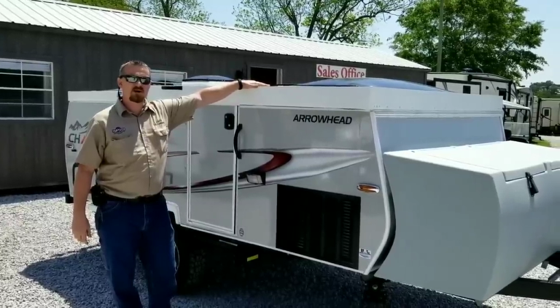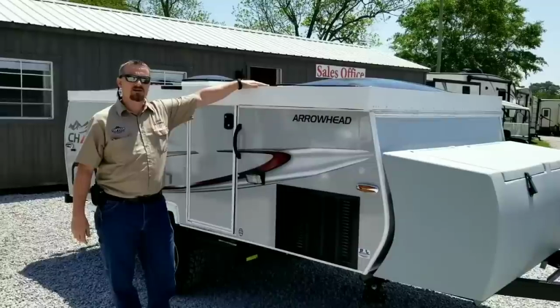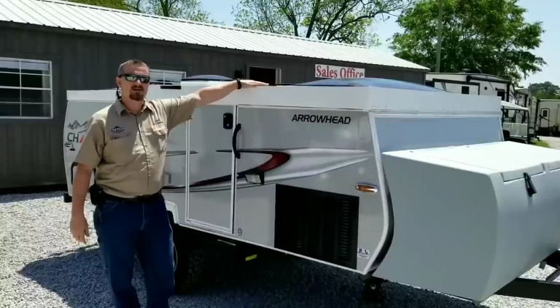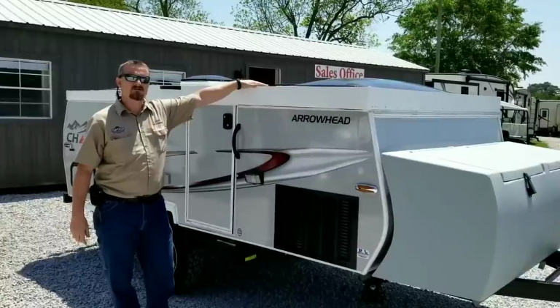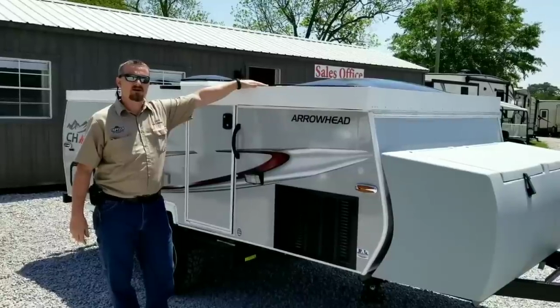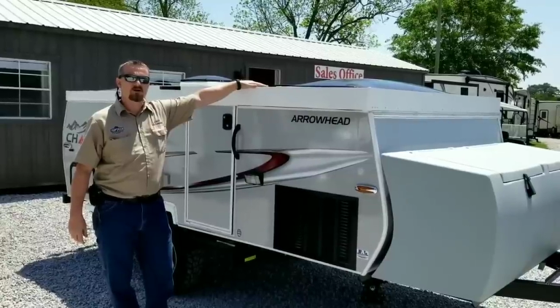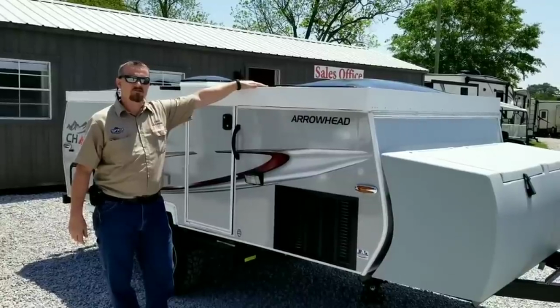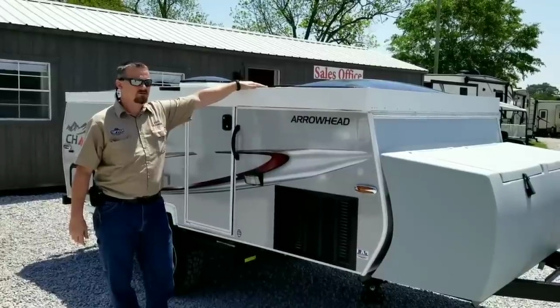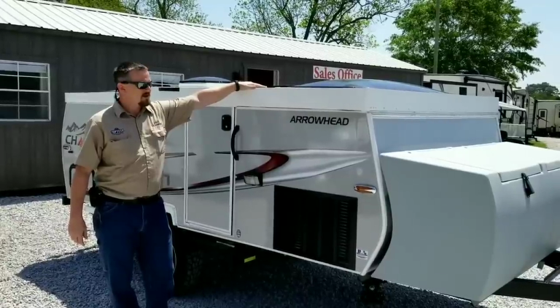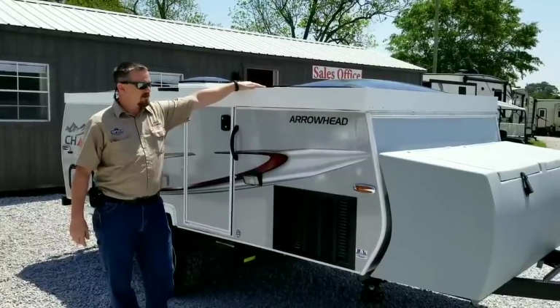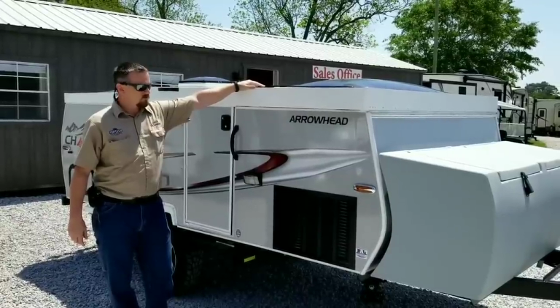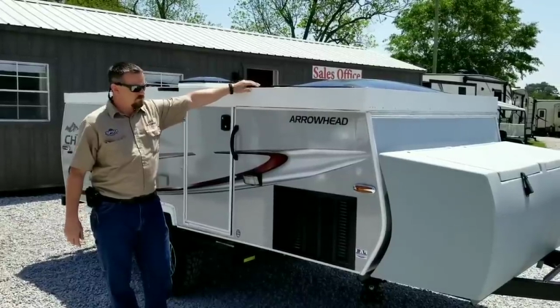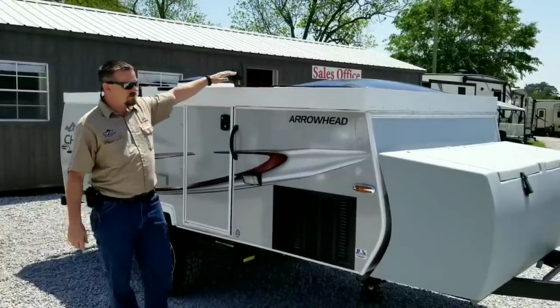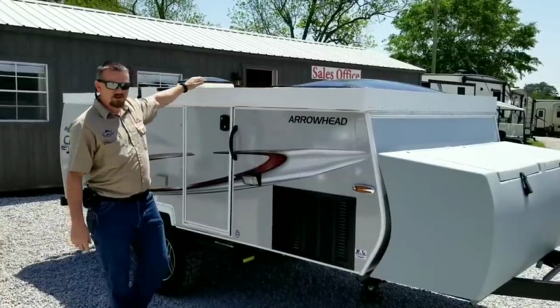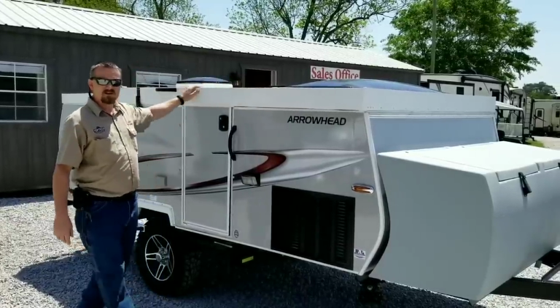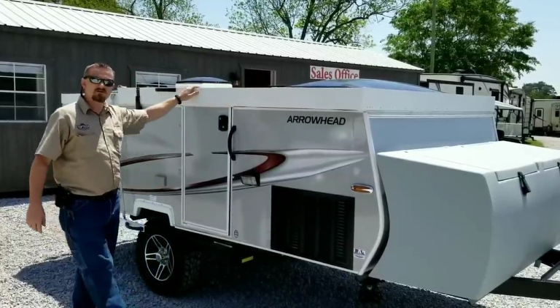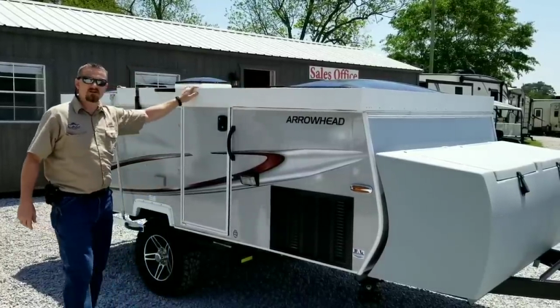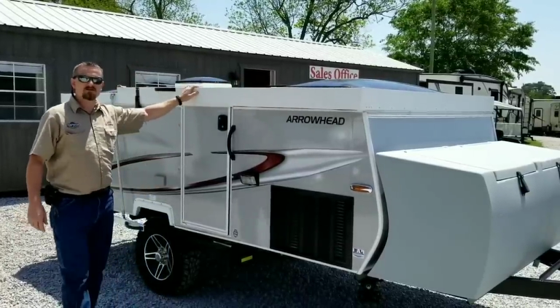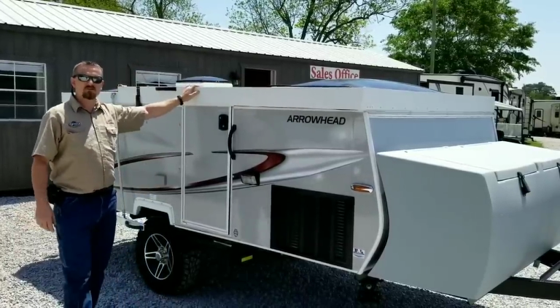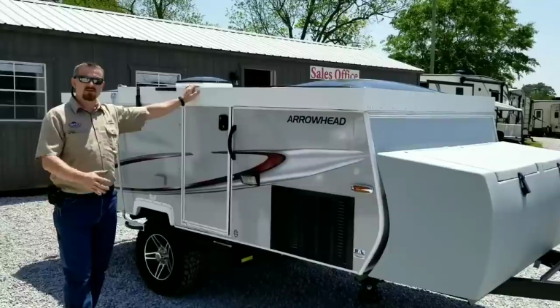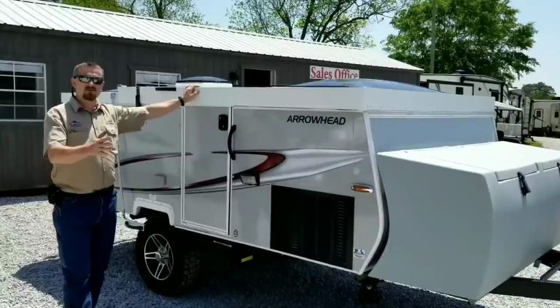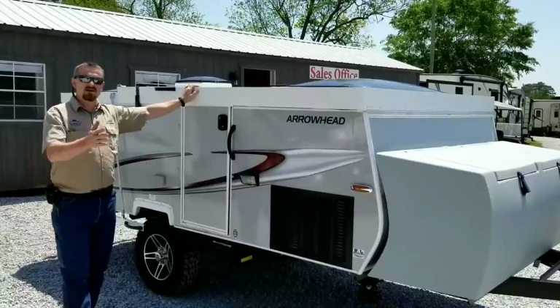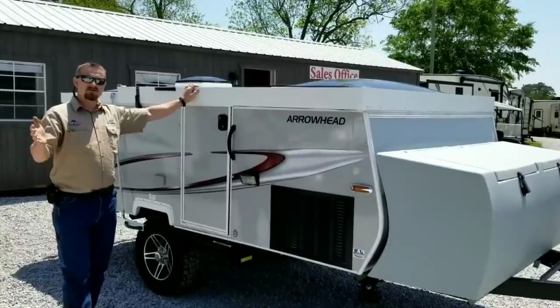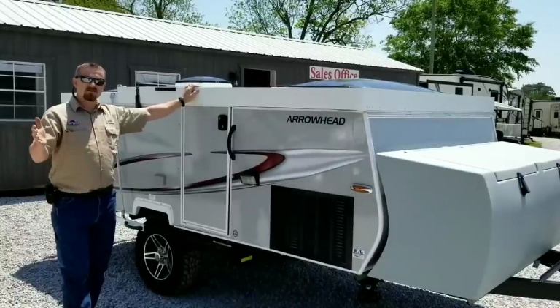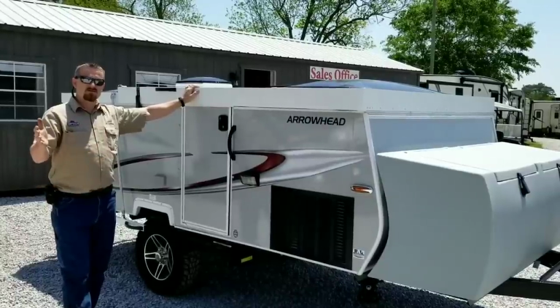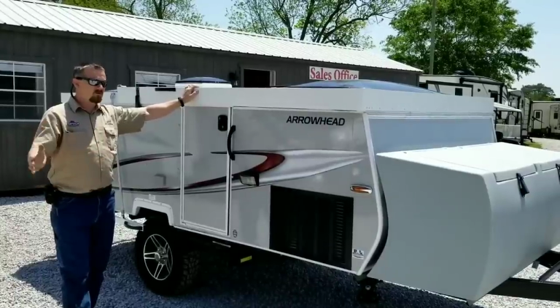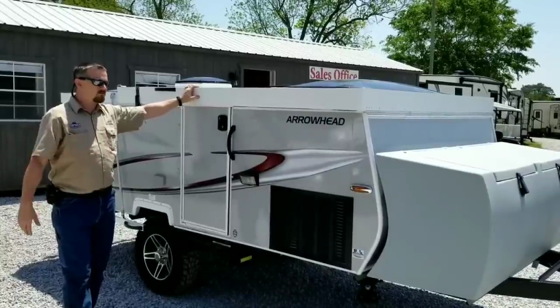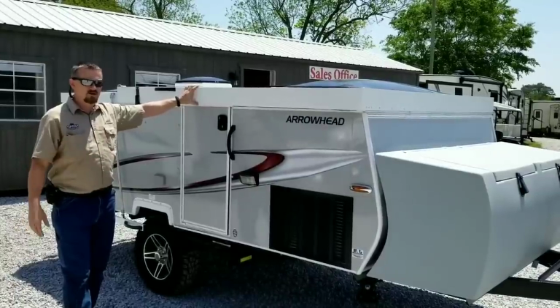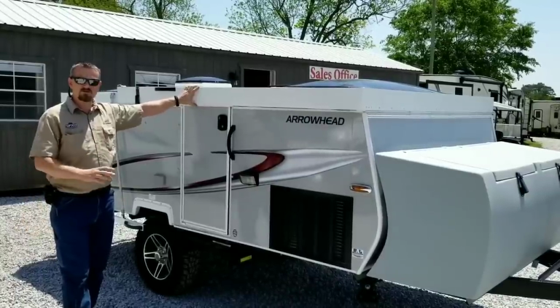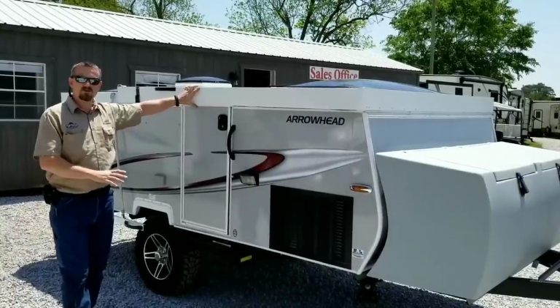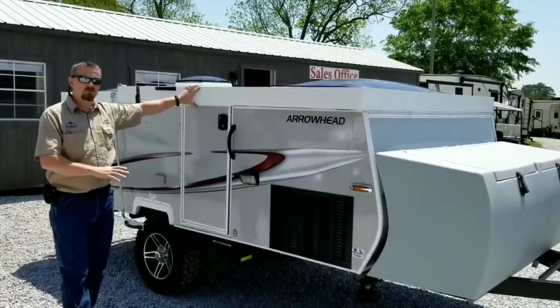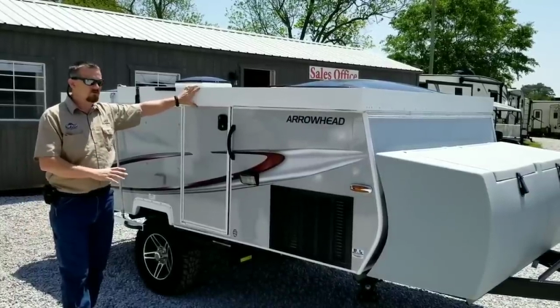We're actually in southern Alabama on the Gulf Coast and we've just recently become a dealer of these Chalets. In fact, we're the only dealer east of Denver, Colorado. We also service them and do warranty work.